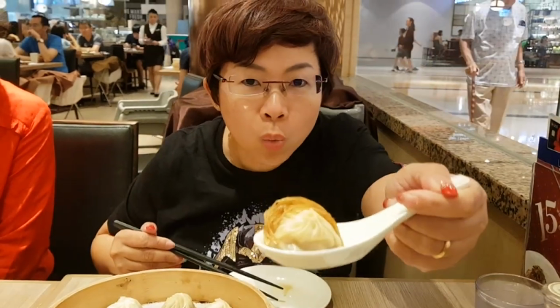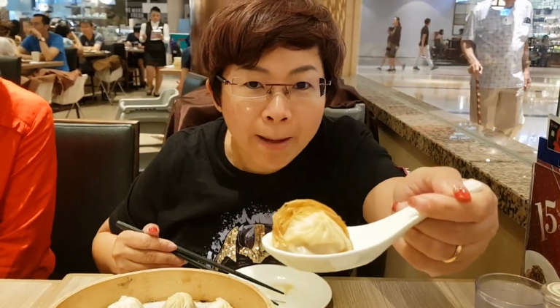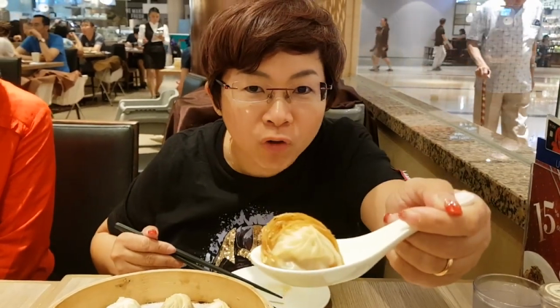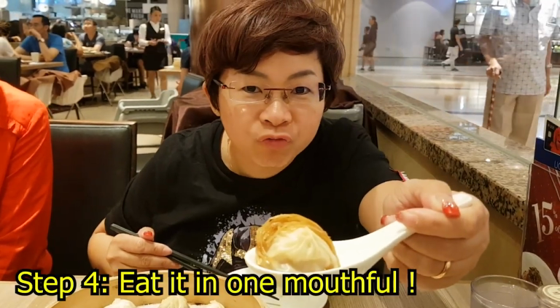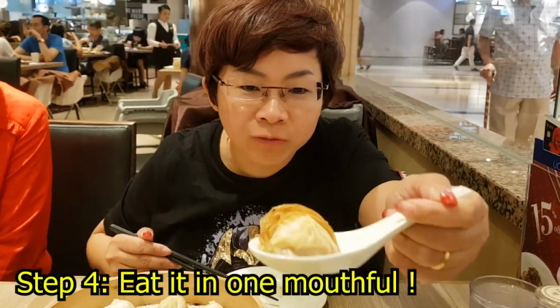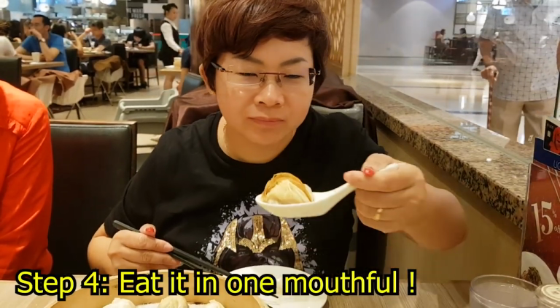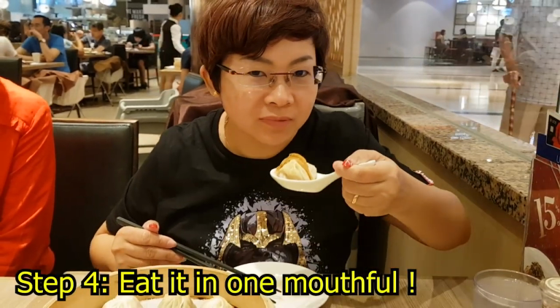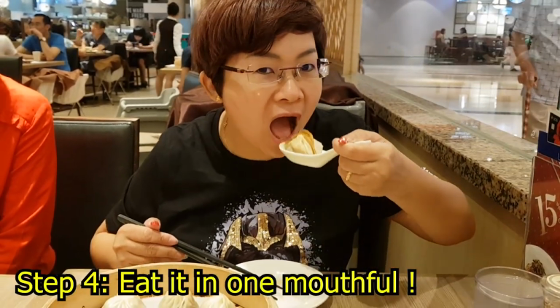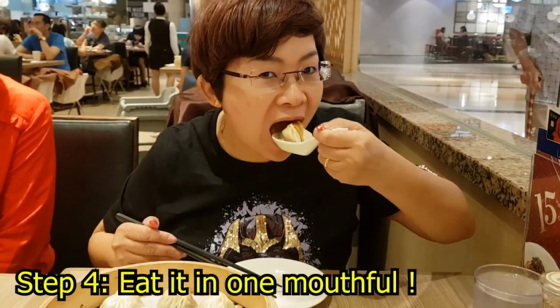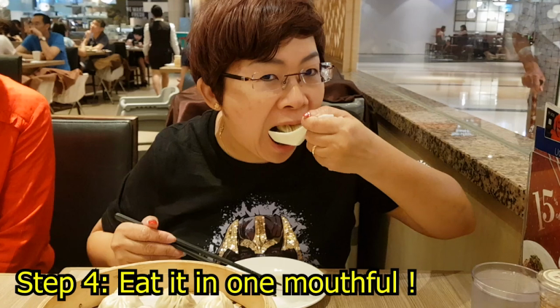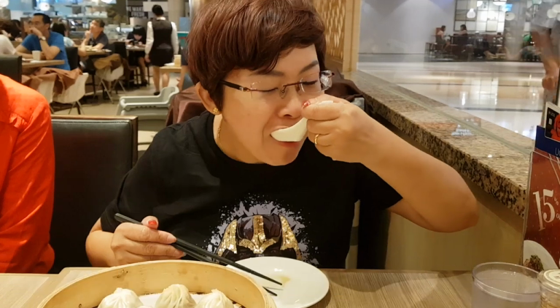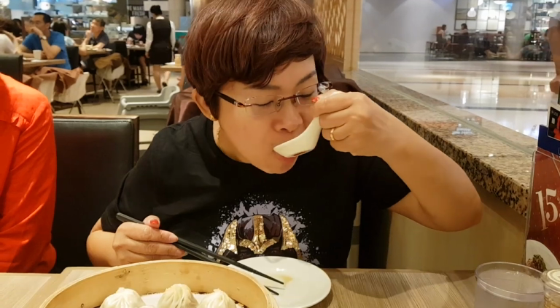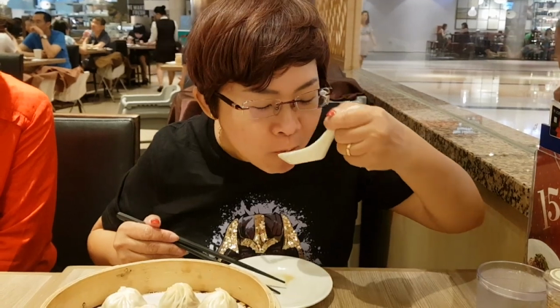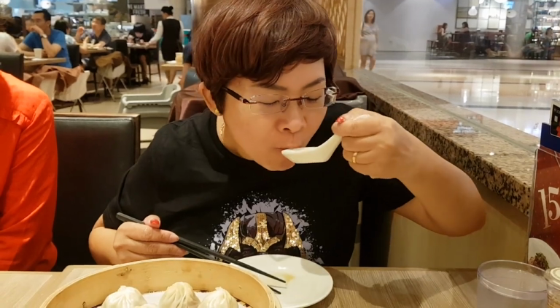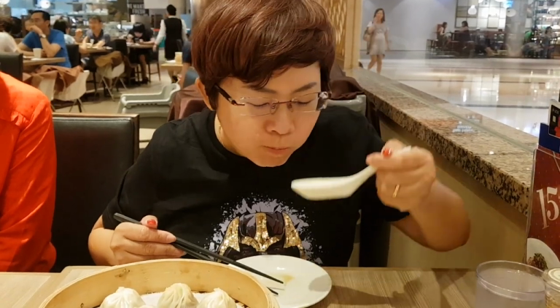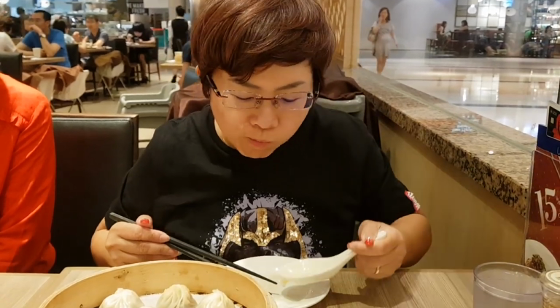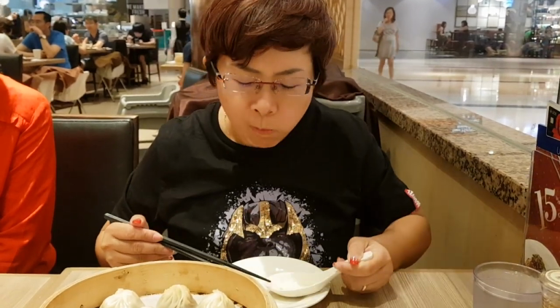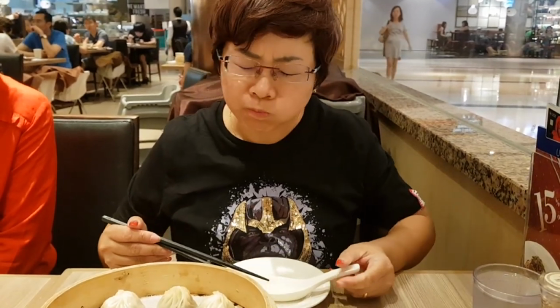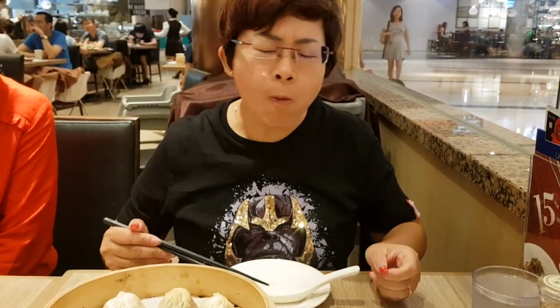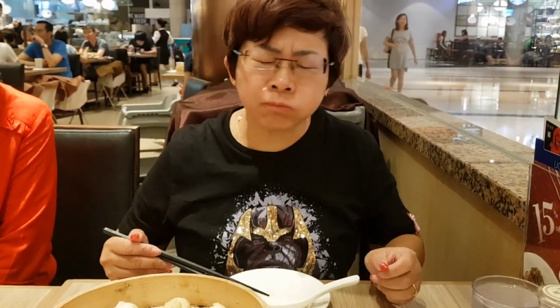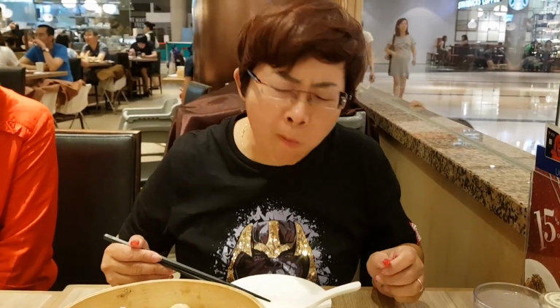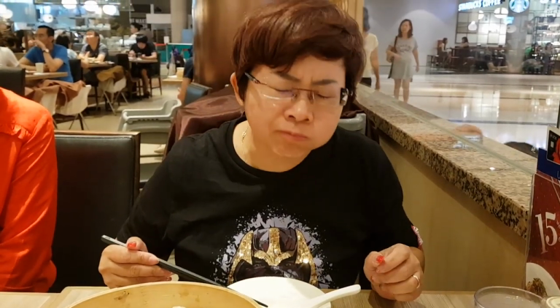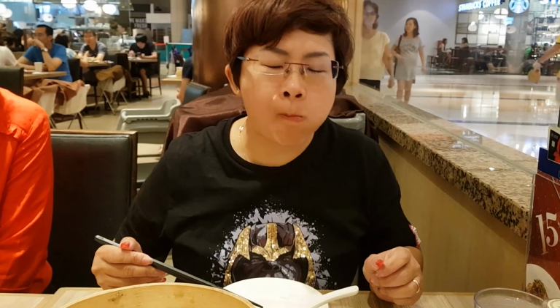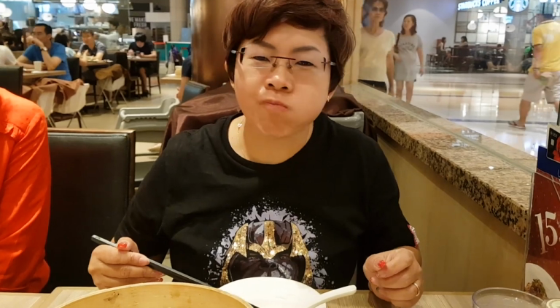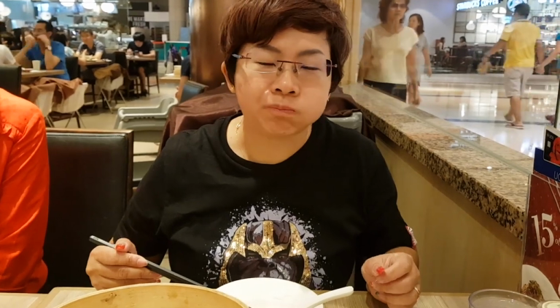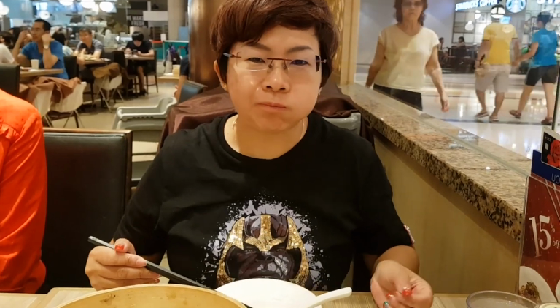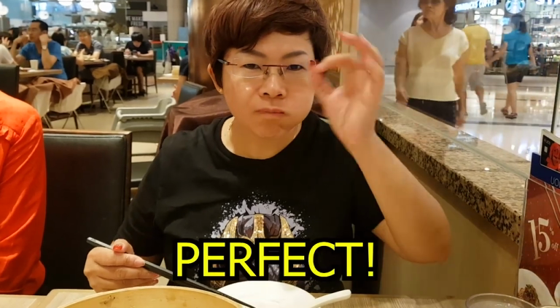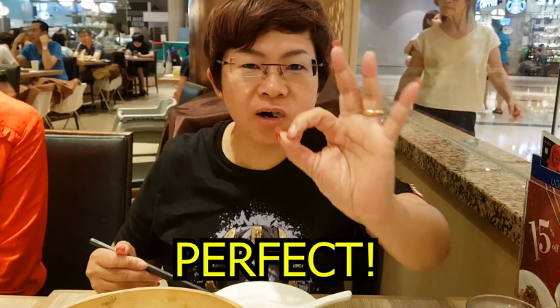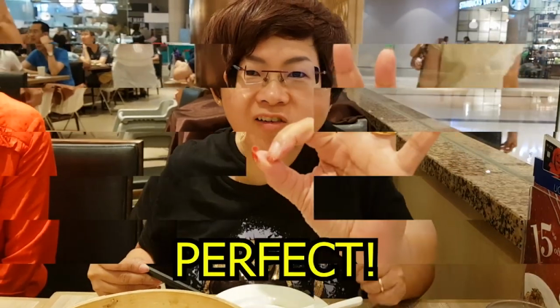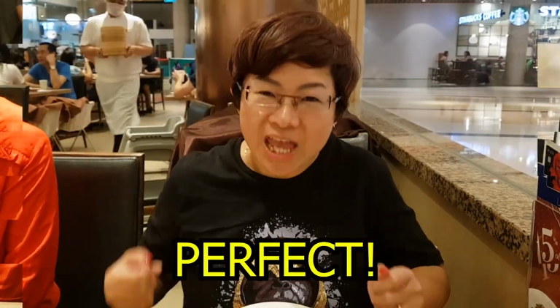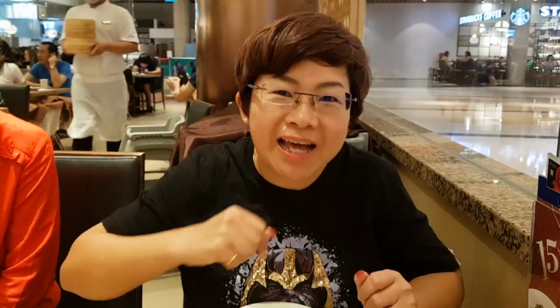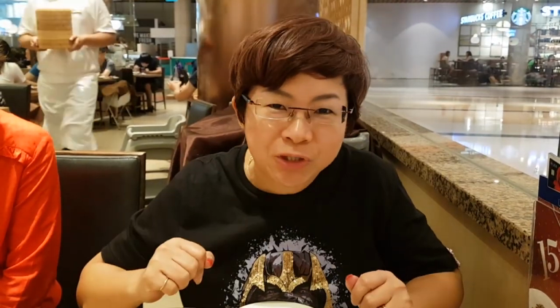One mouth, two — so good! If you like our episode, please subscribe with our button below.